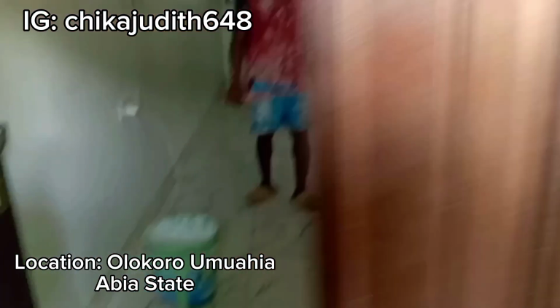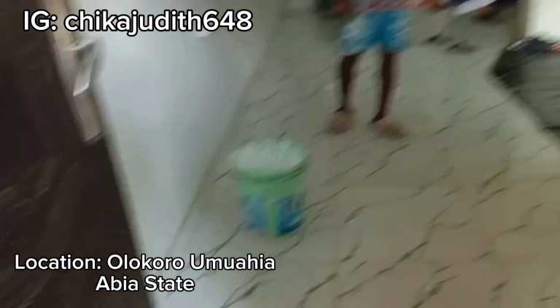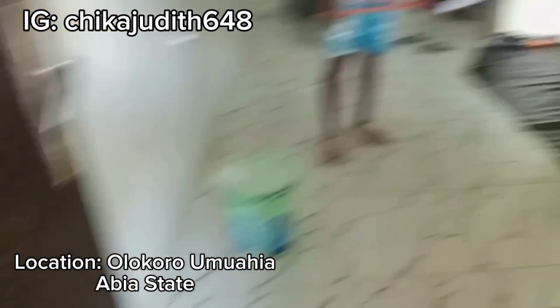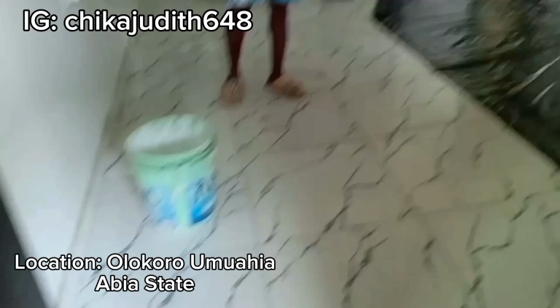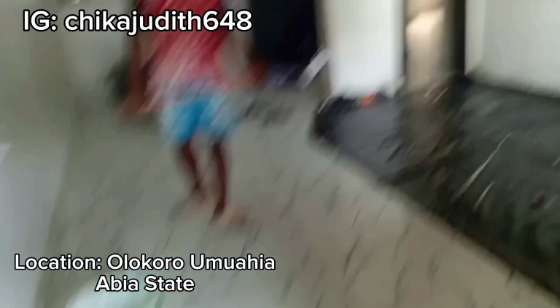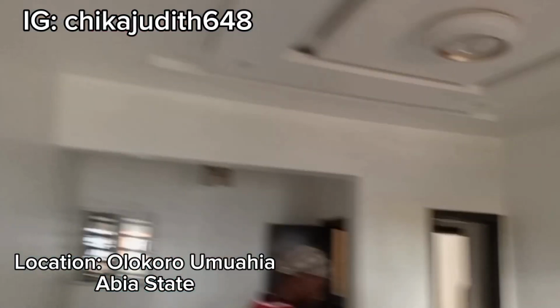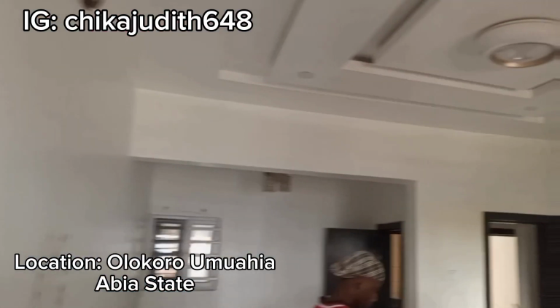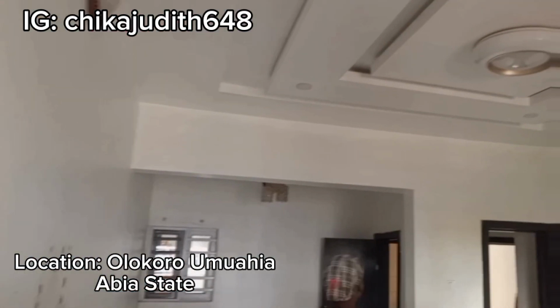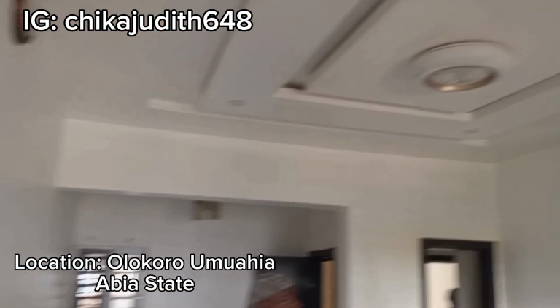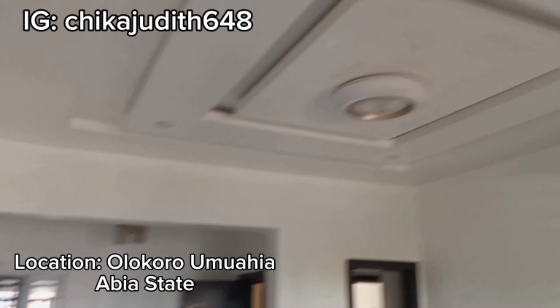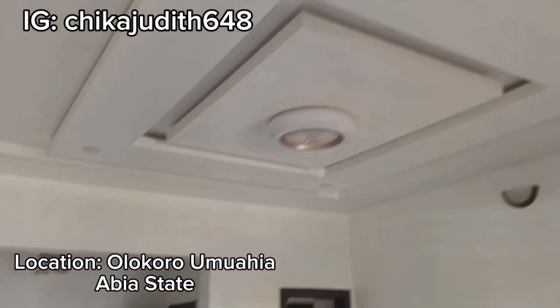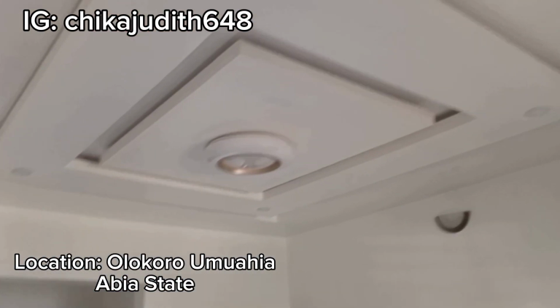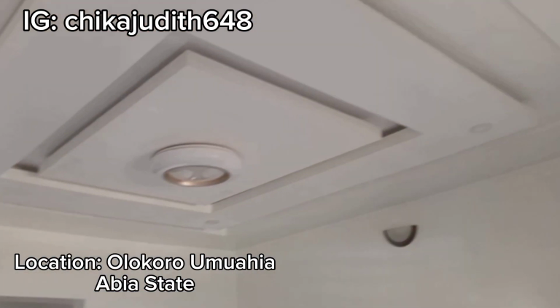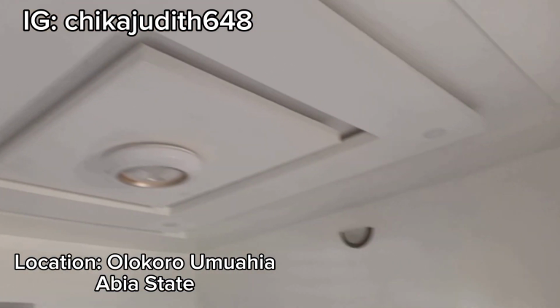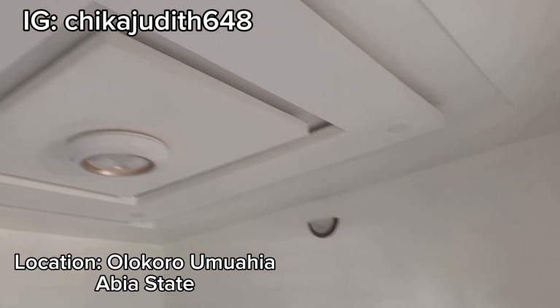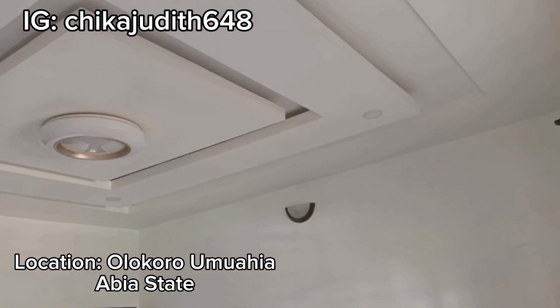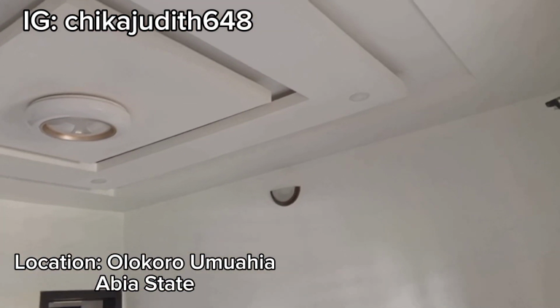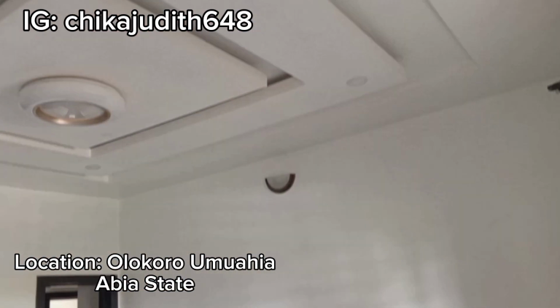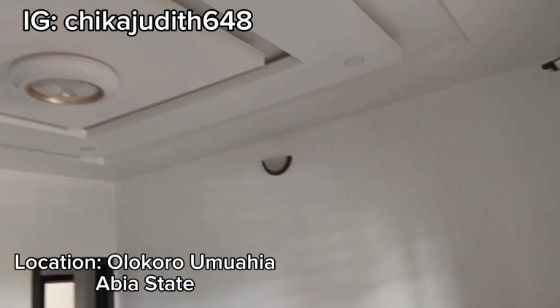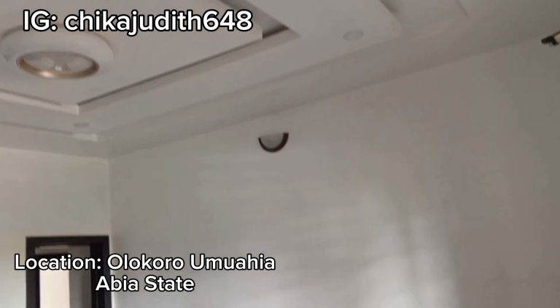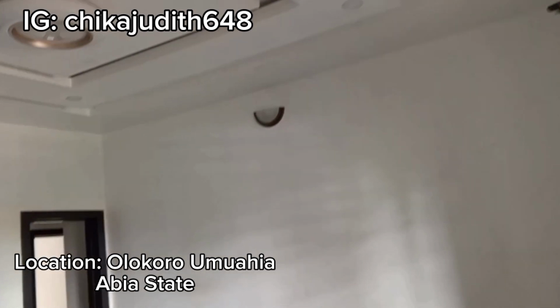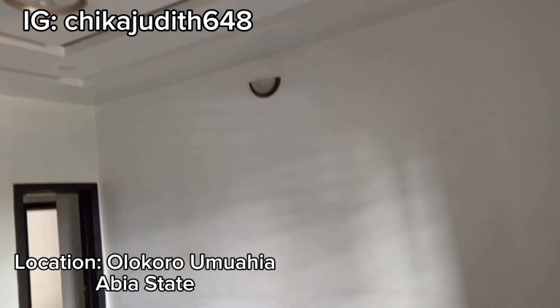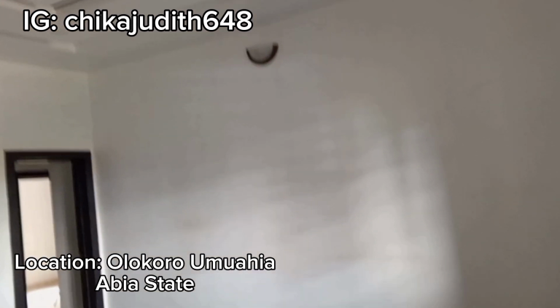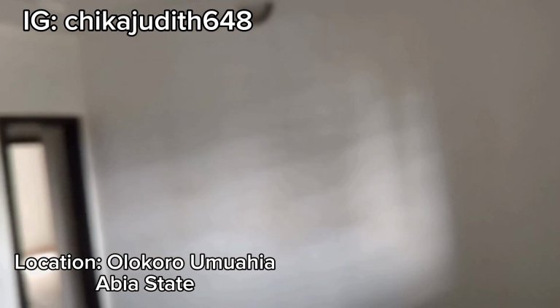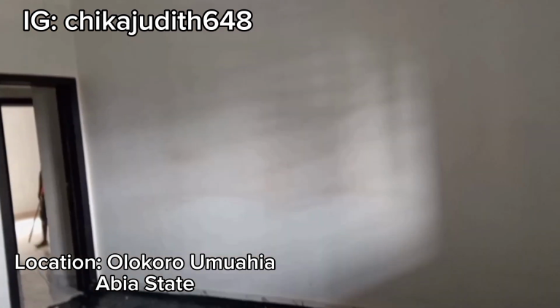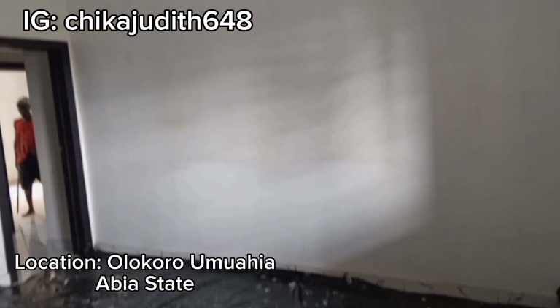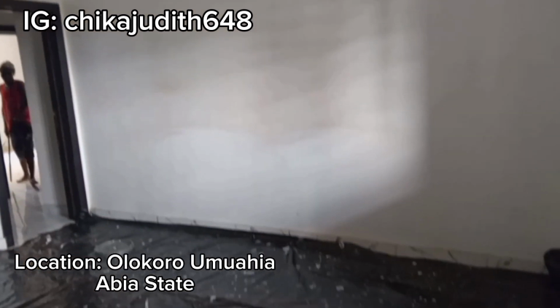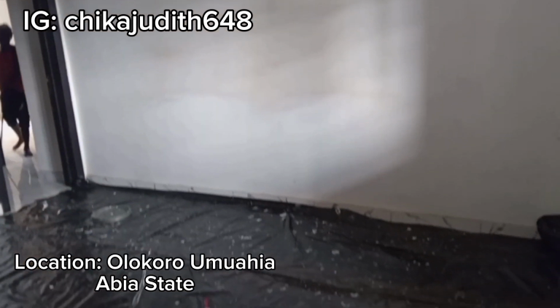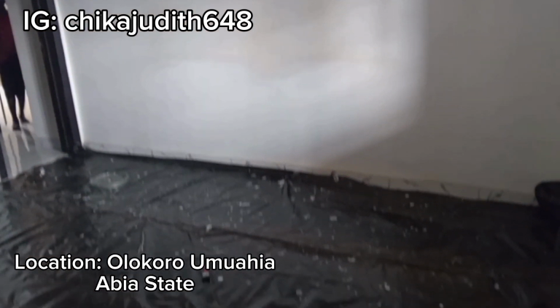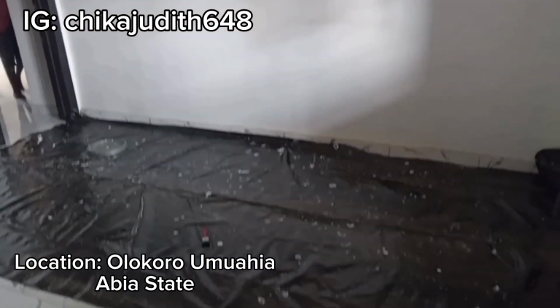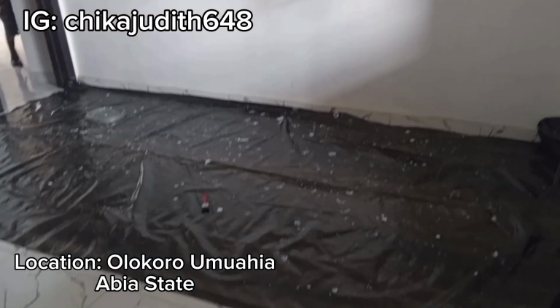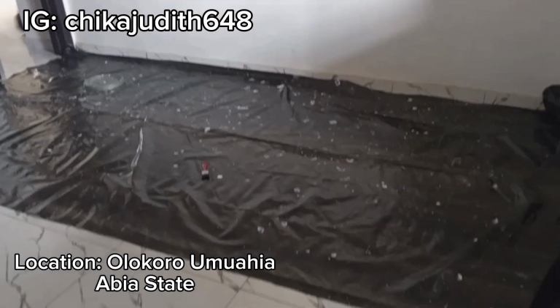From here we are walking down to the sitting room, and I'm going to be showing you what the sitting room looks like. This is the sitting room, and work is still going on — they're just doing a little renovation like painting the POP.